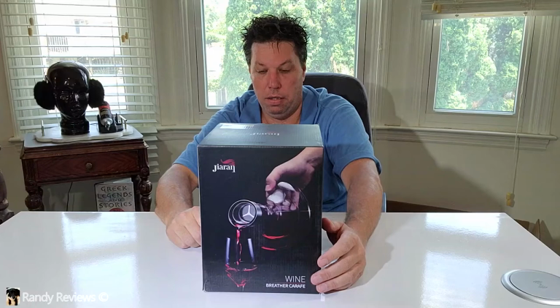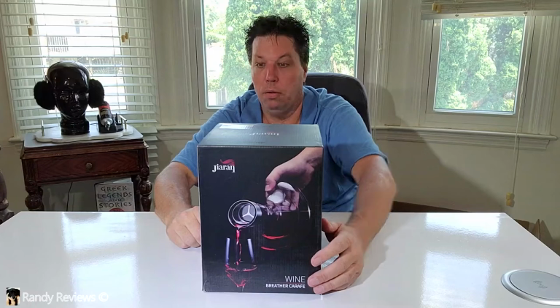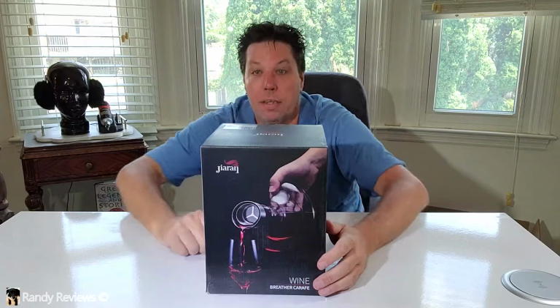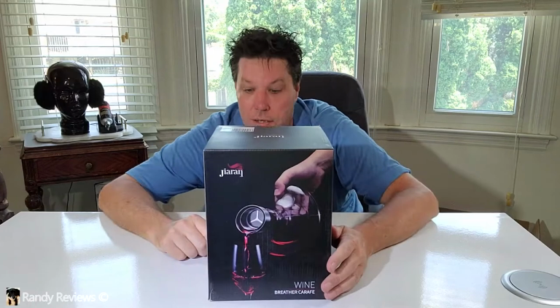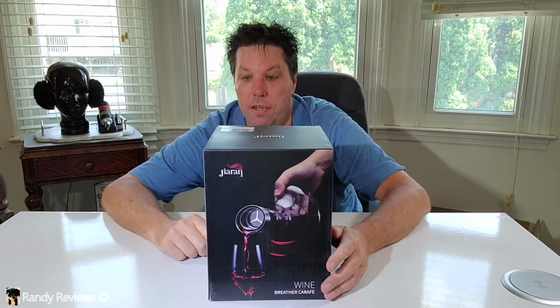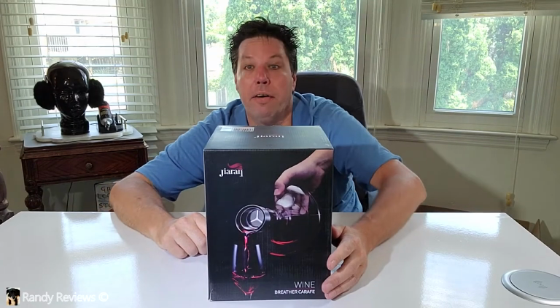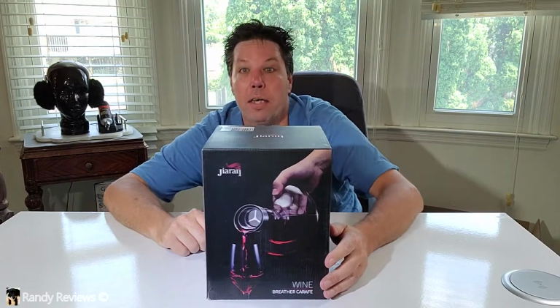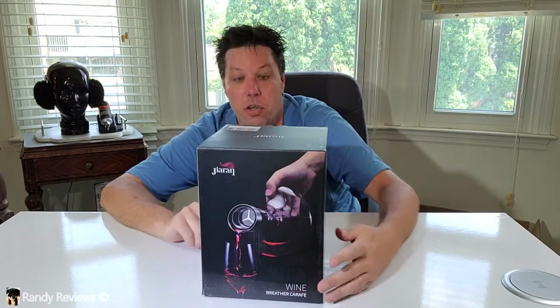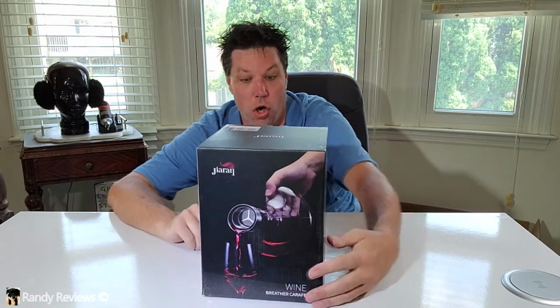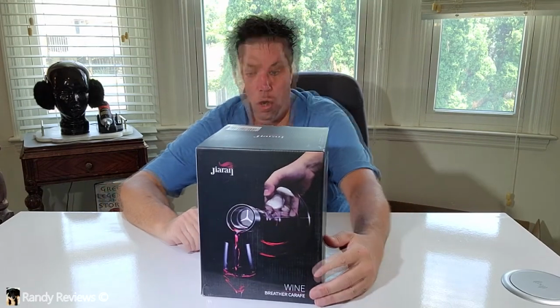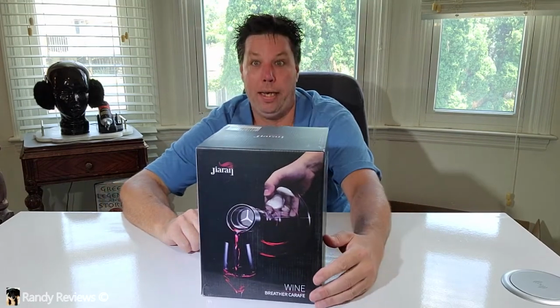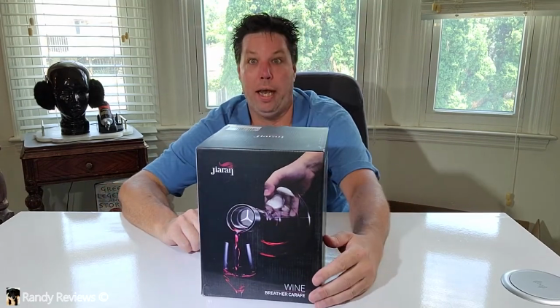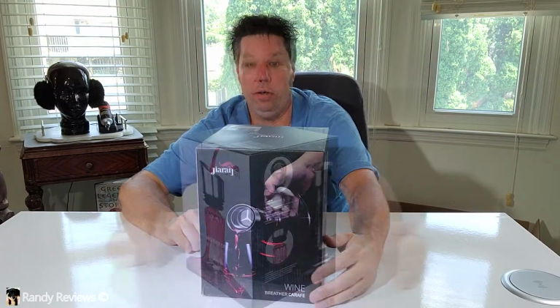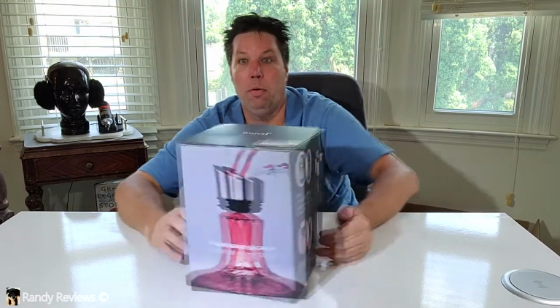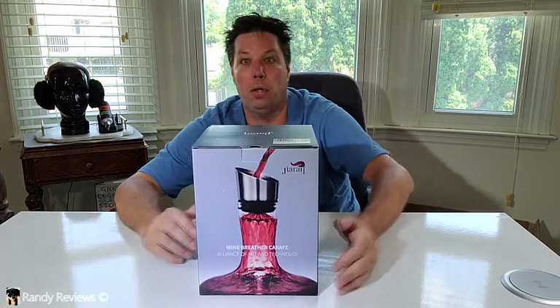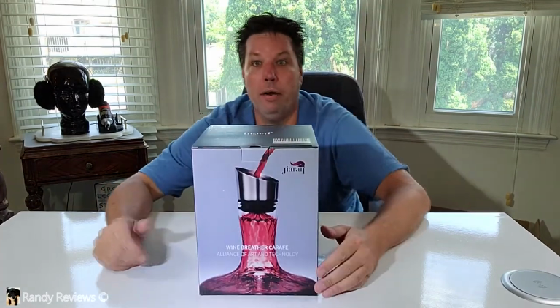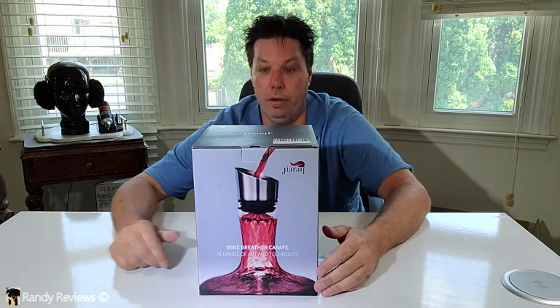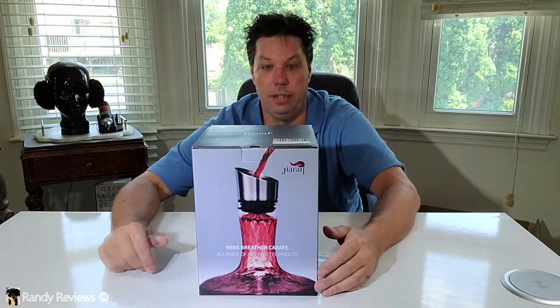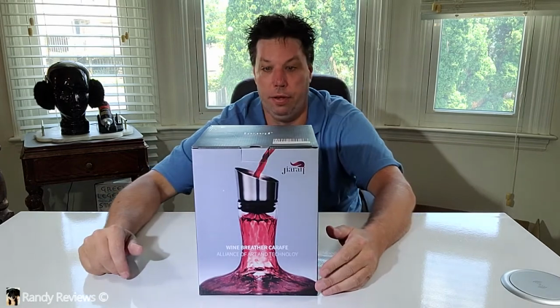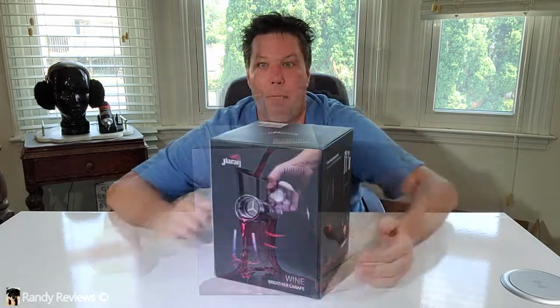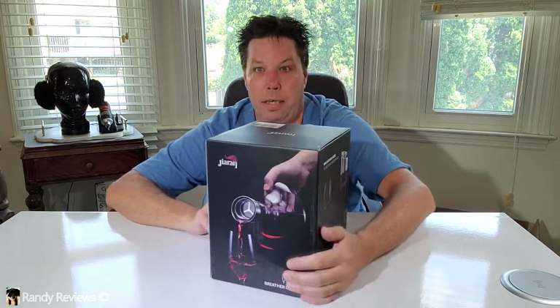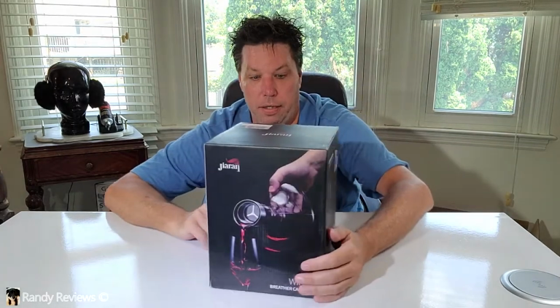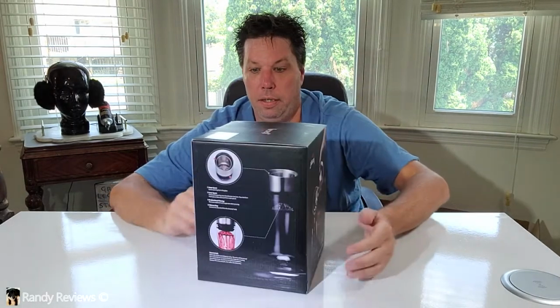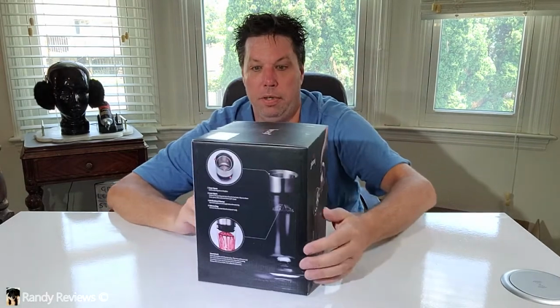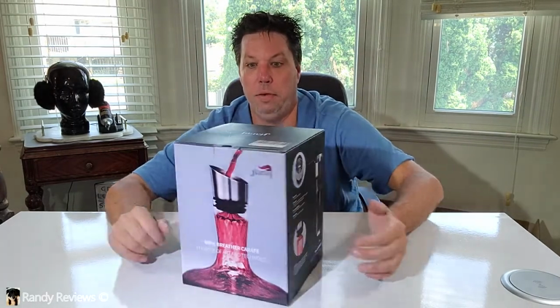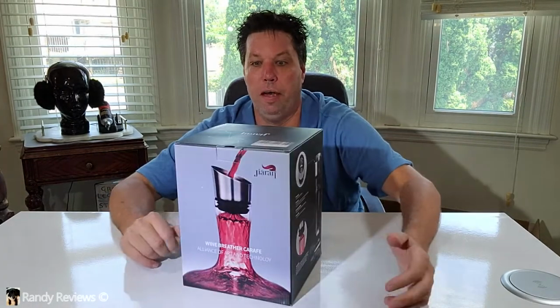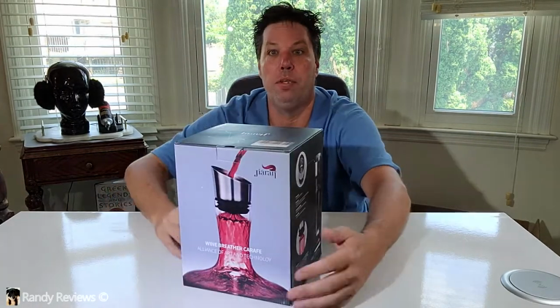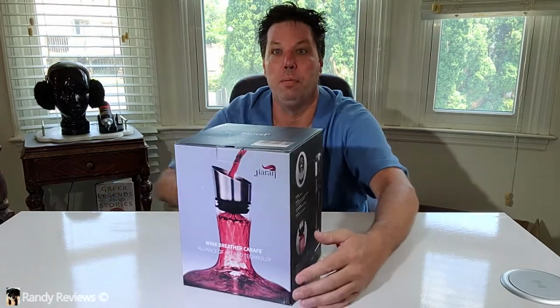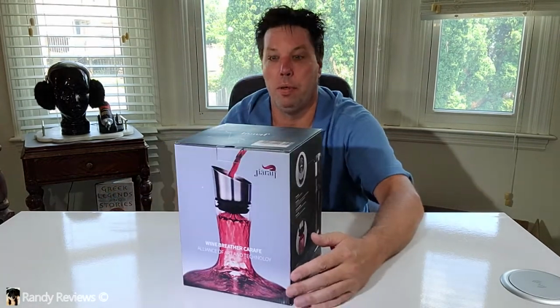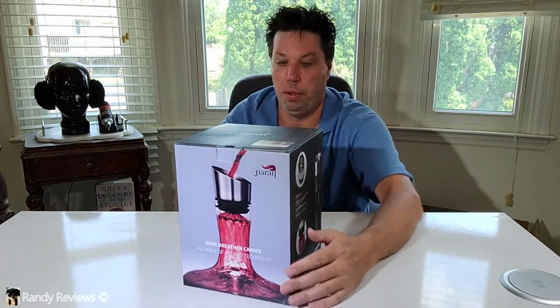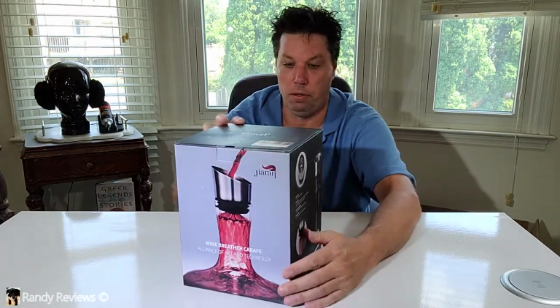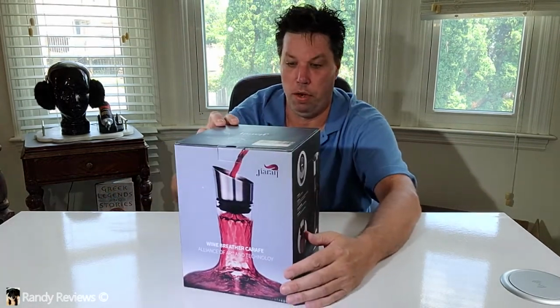Wow, look at this. This is the GRN by Just Start wine decanter with a built-in aerator. Look at that thing. Pretty nice. This was sent to me for evaluation purposes, but all opinions are my own.